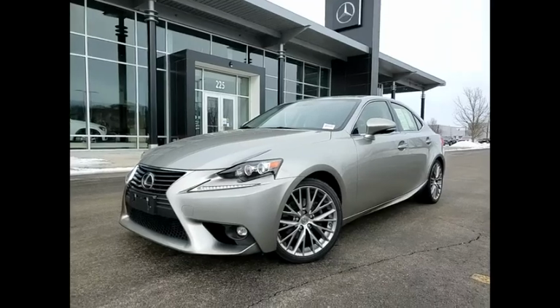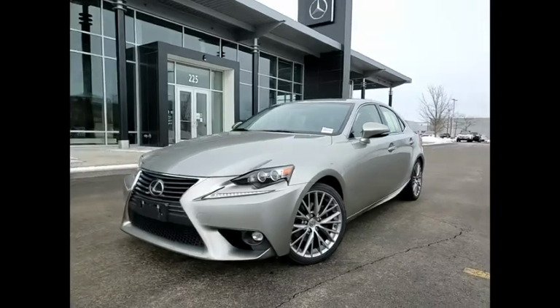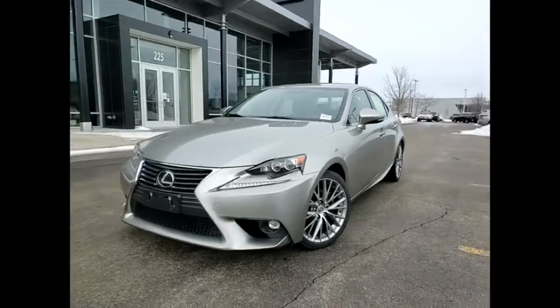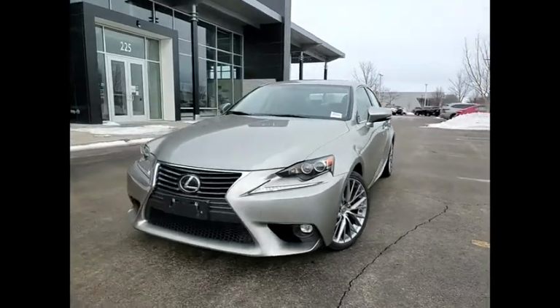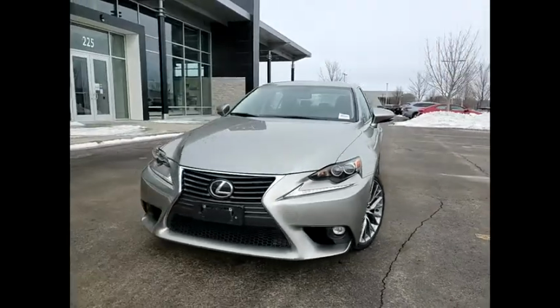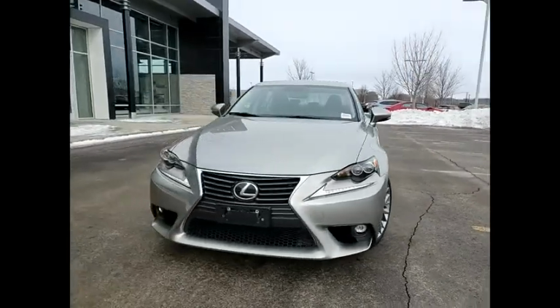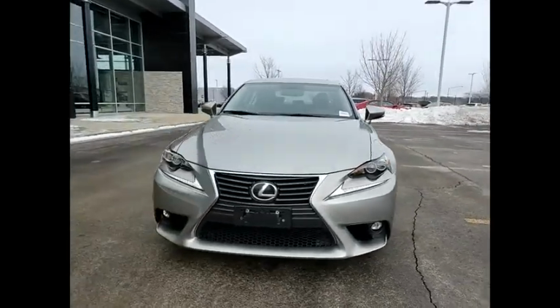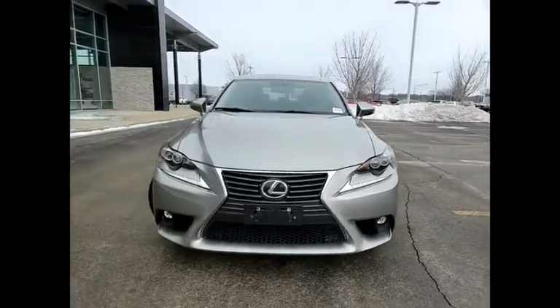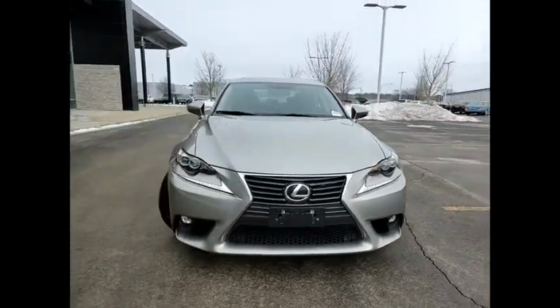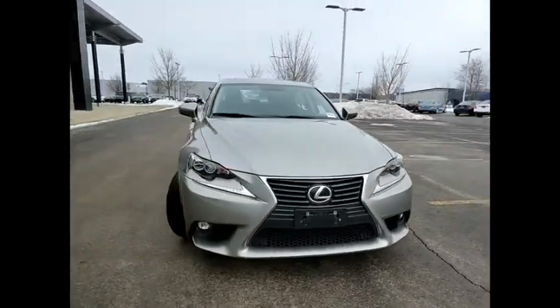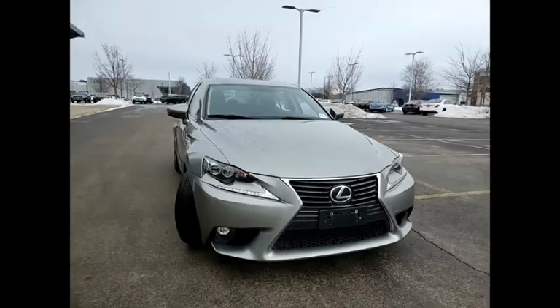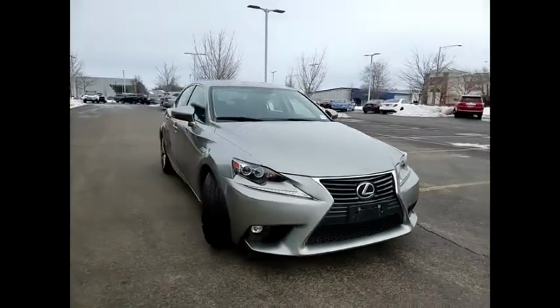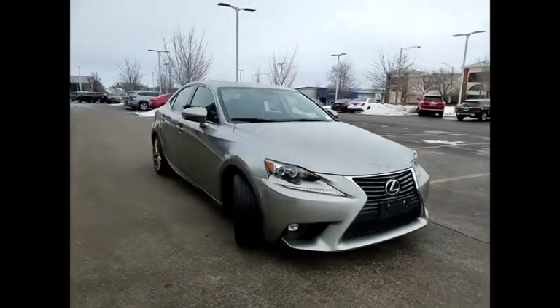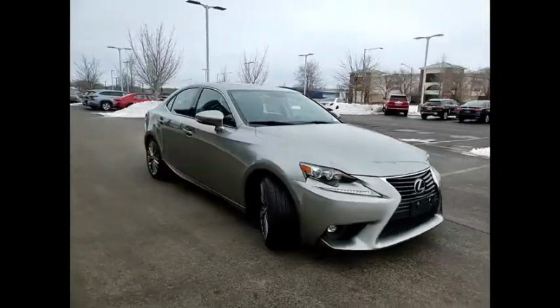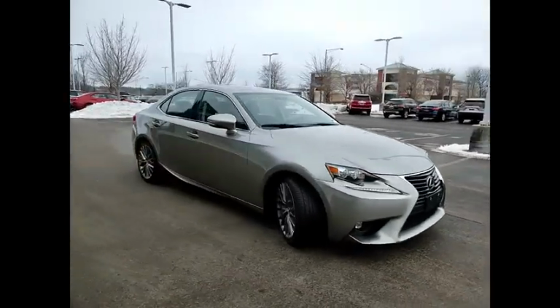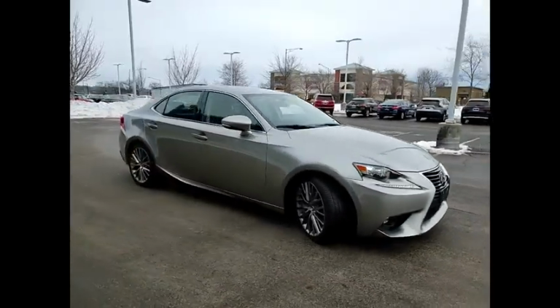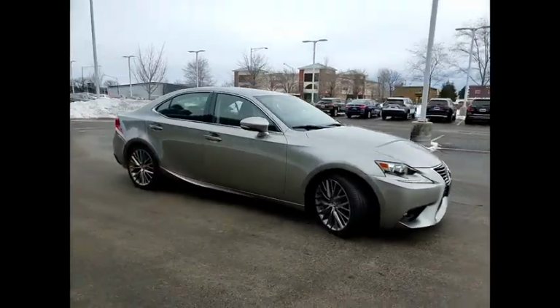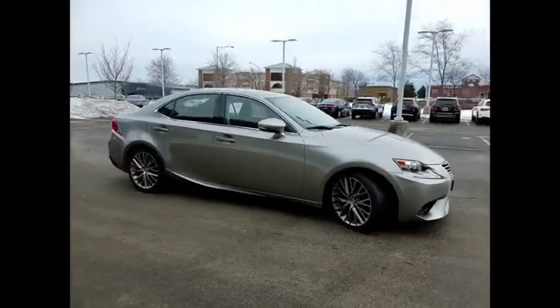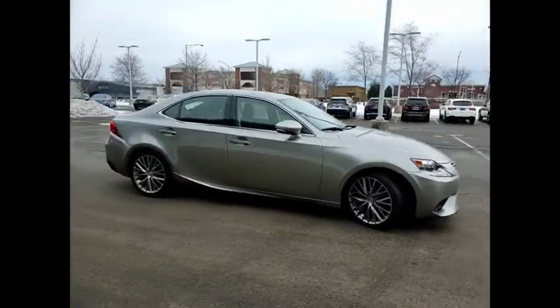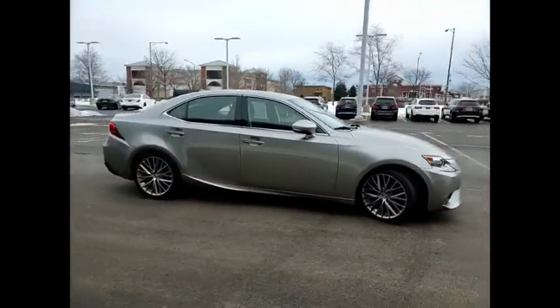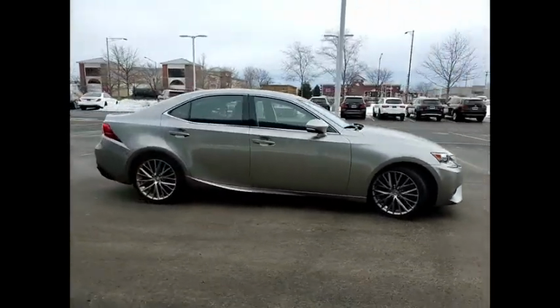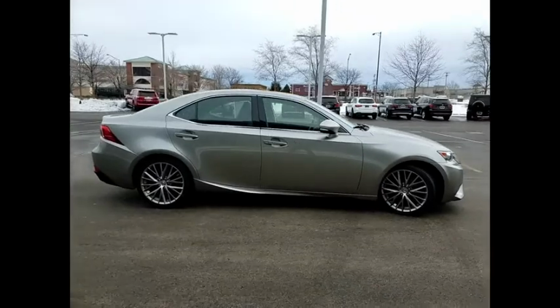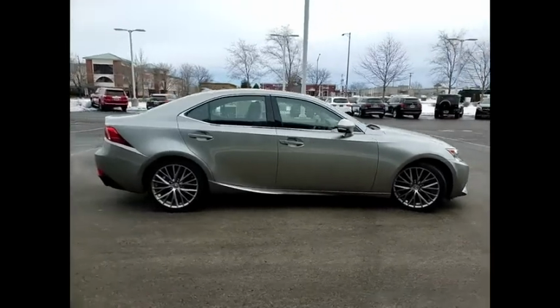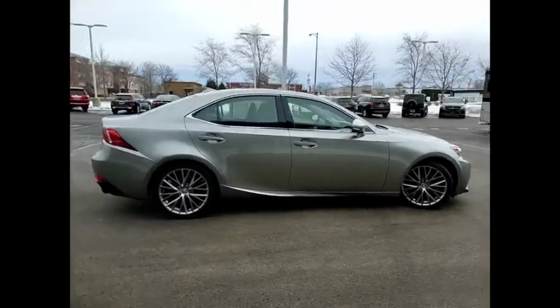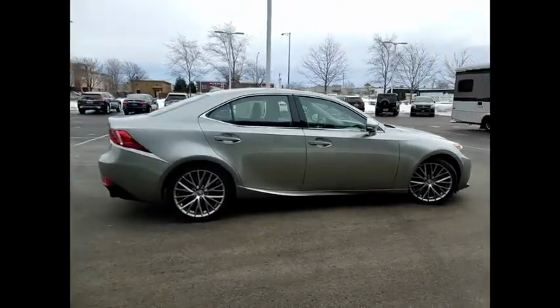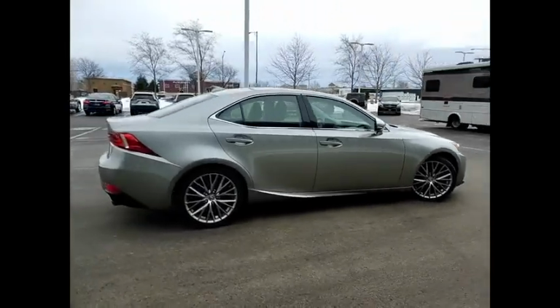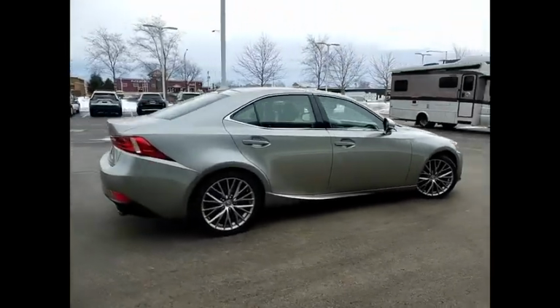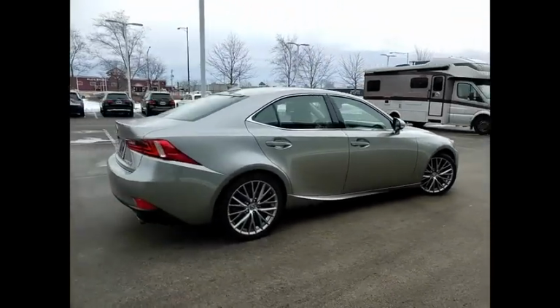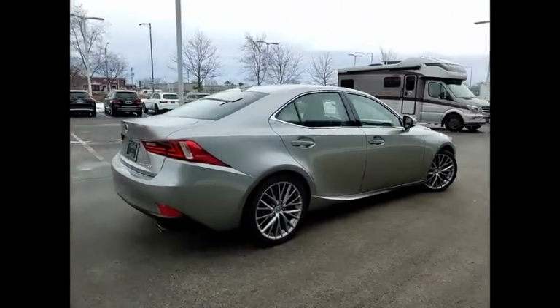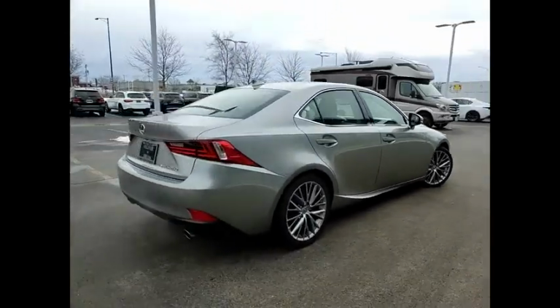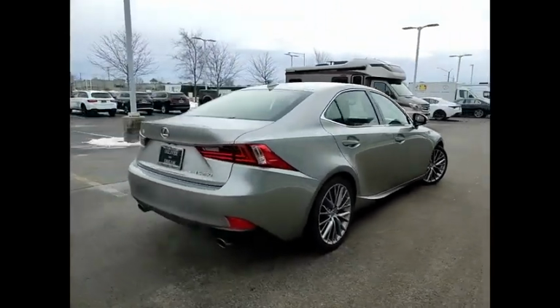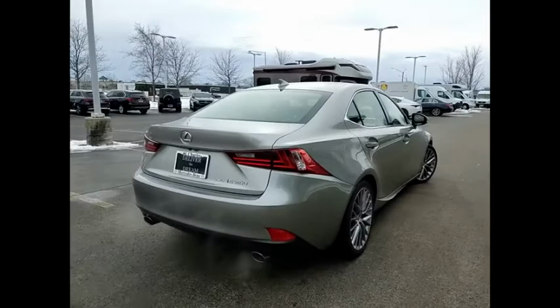Make a great choice today with the 2015 IS250. An interior and exterior design inspired by the world of competitive racing, the IS250's authentic performance and style are the hallmarks of this classy luxury sedan.